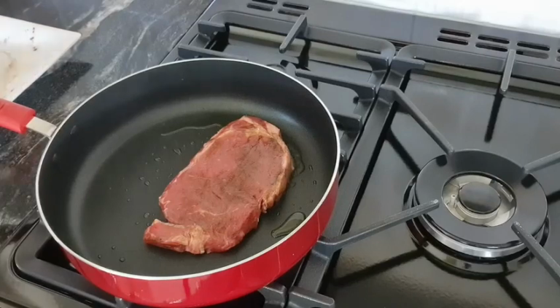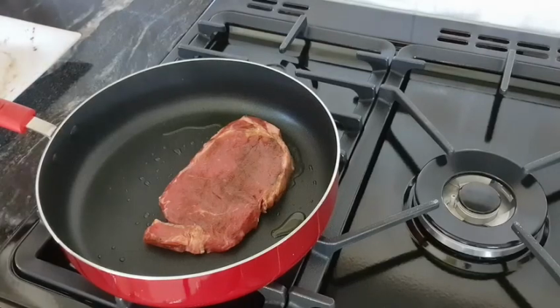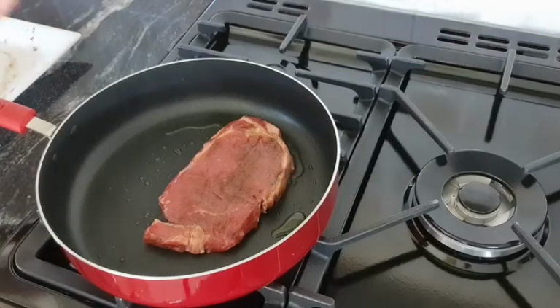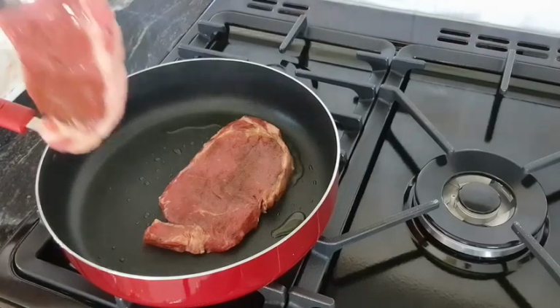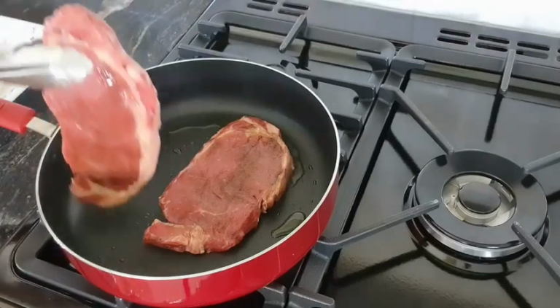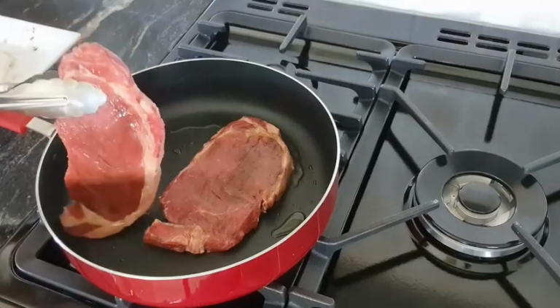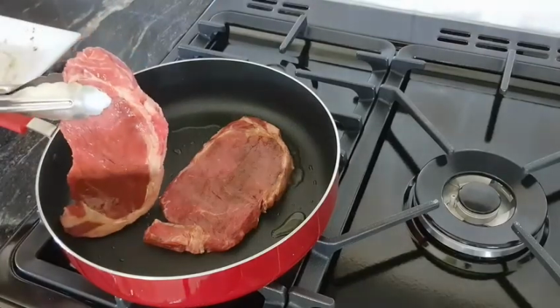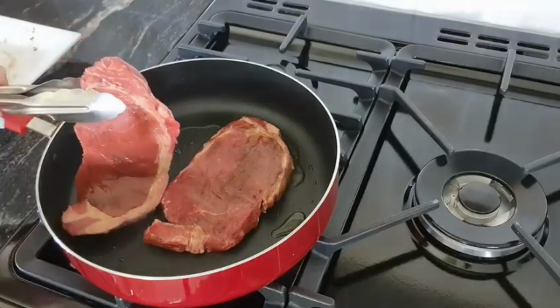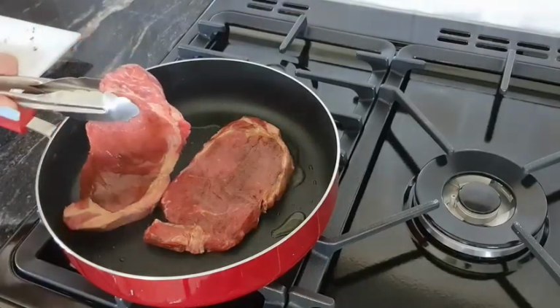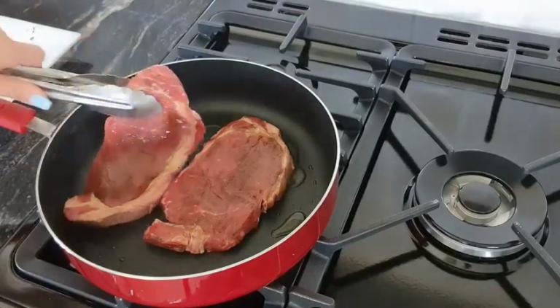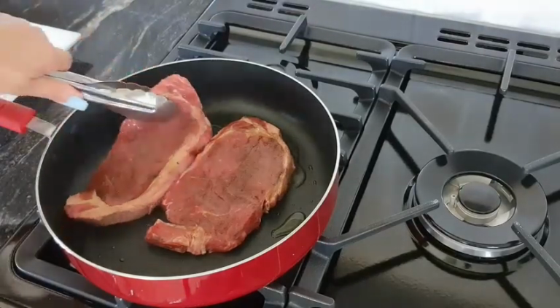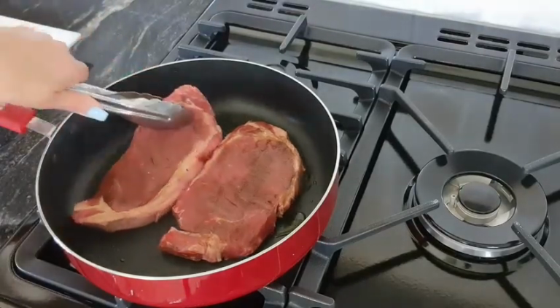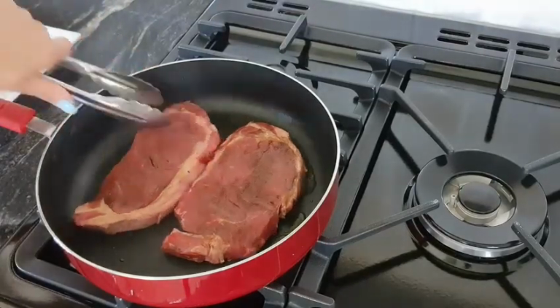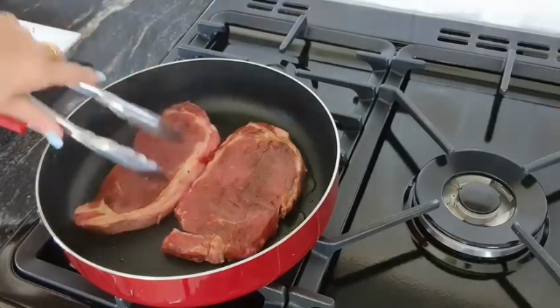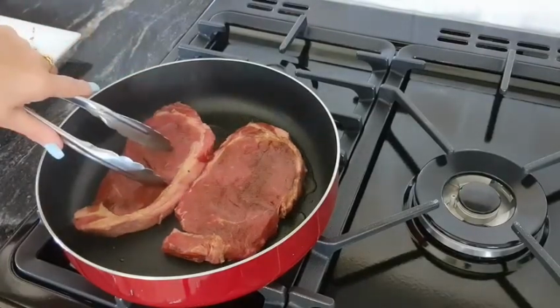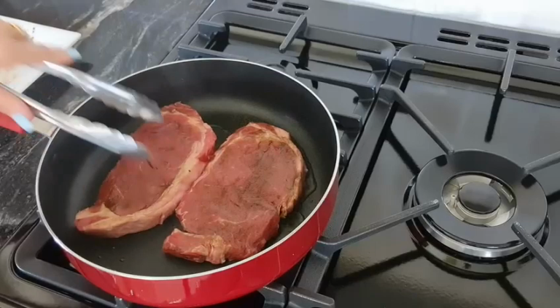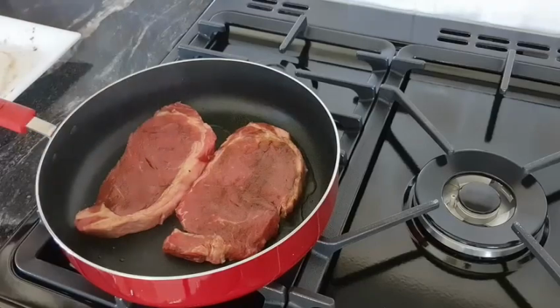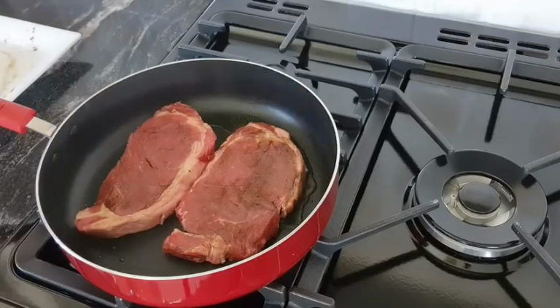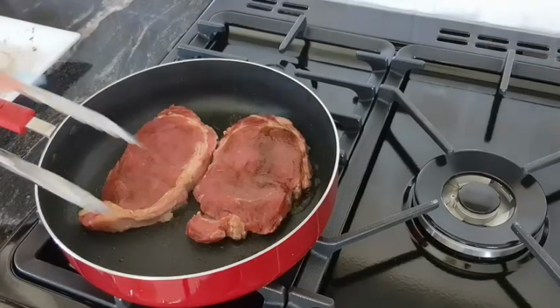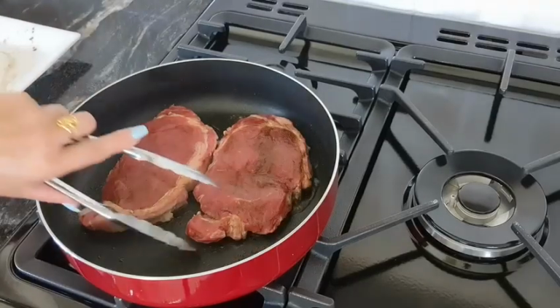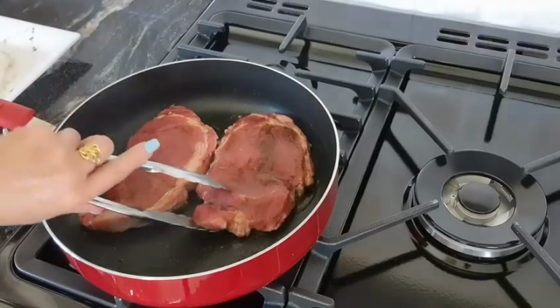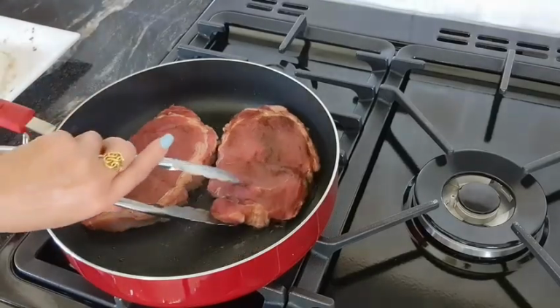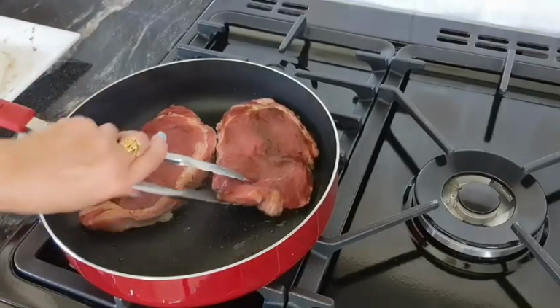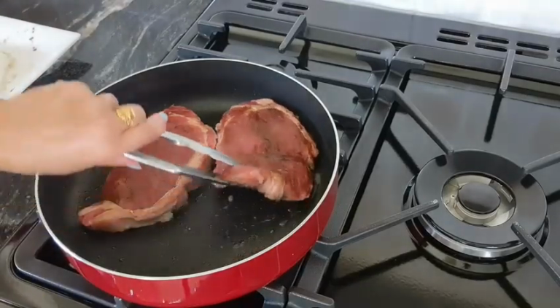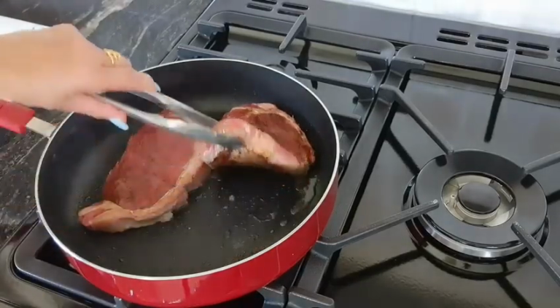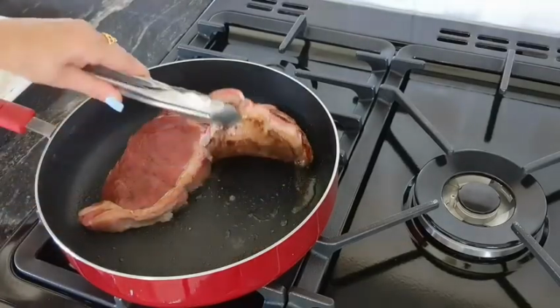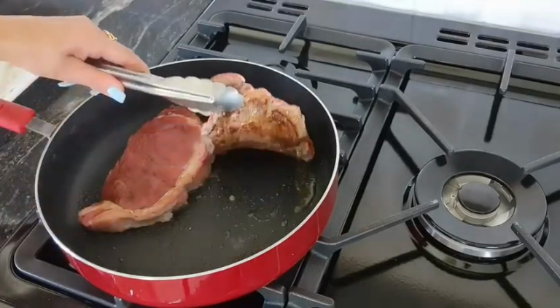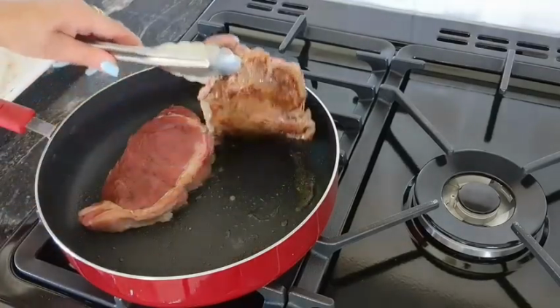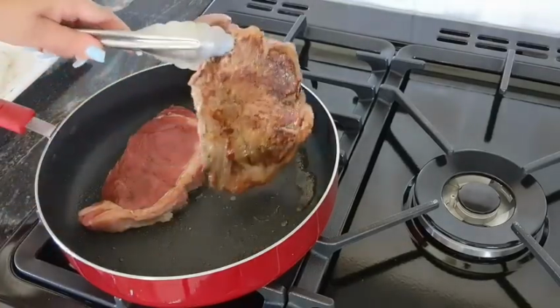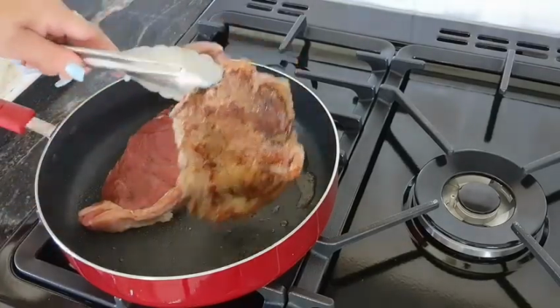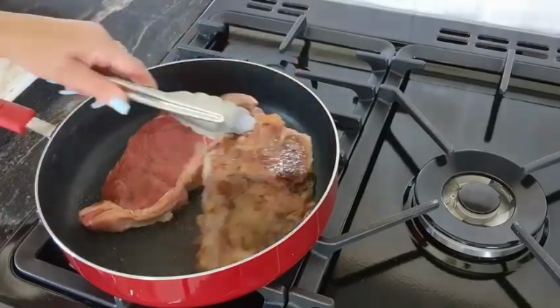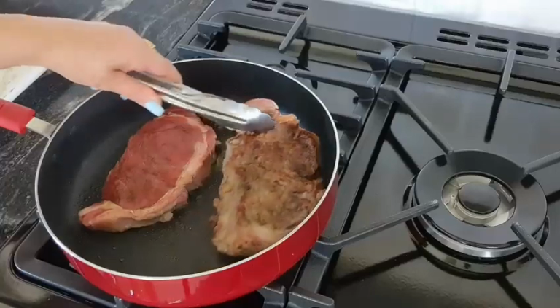Place your steak slowly and away from you. We're turning it over. Wow, that's what I'm after.